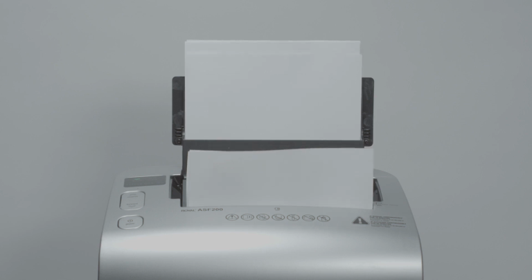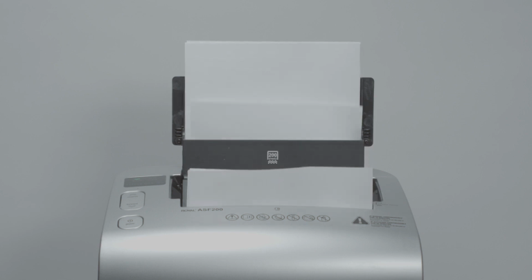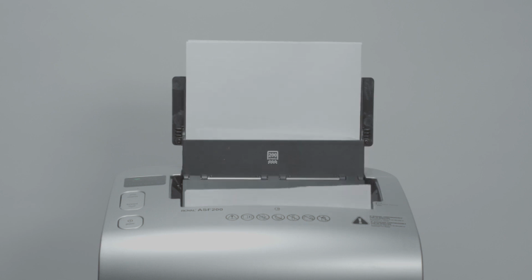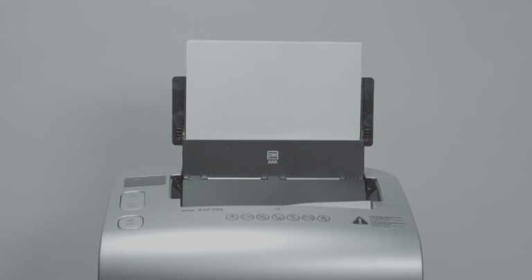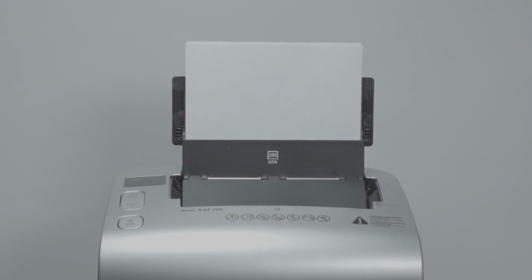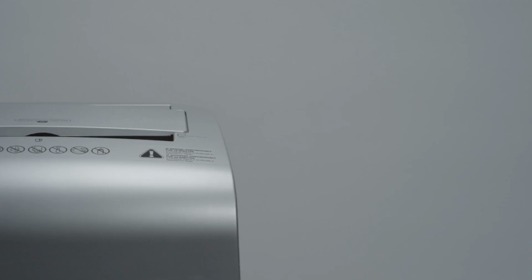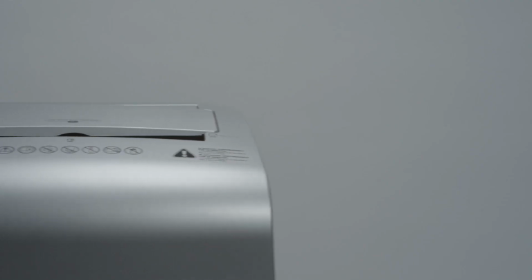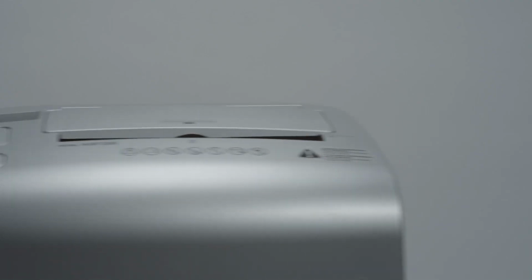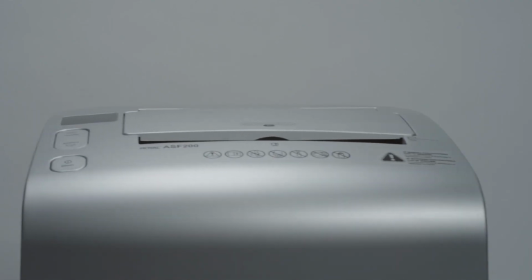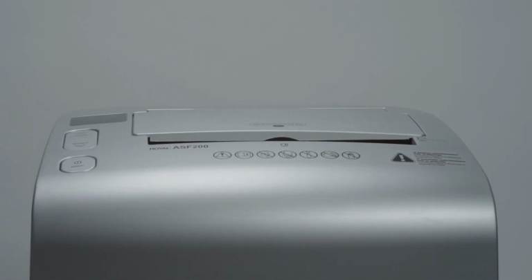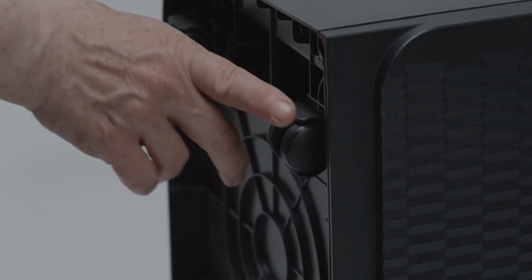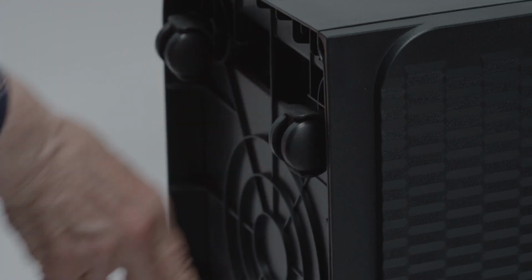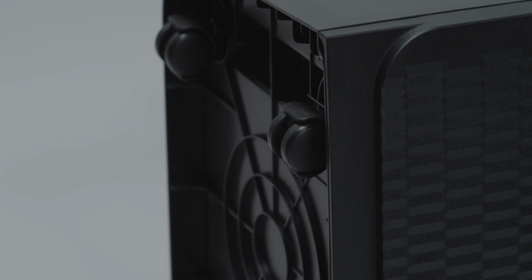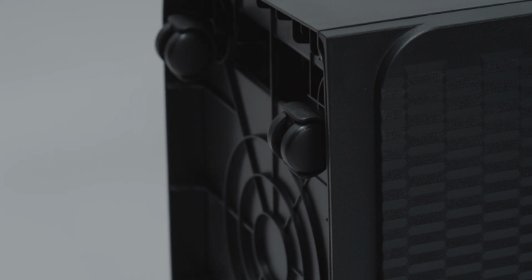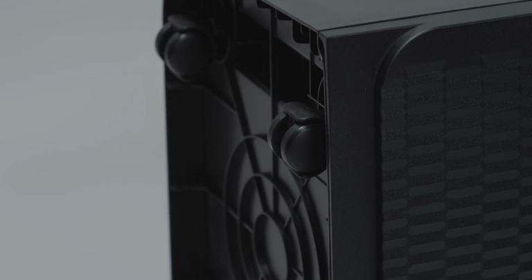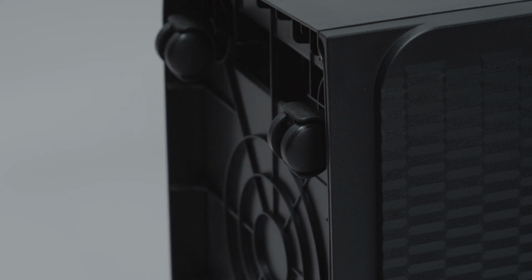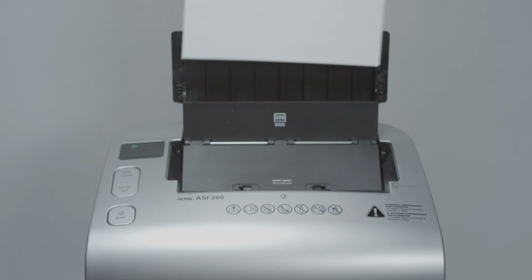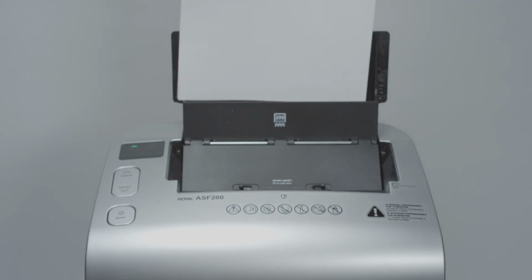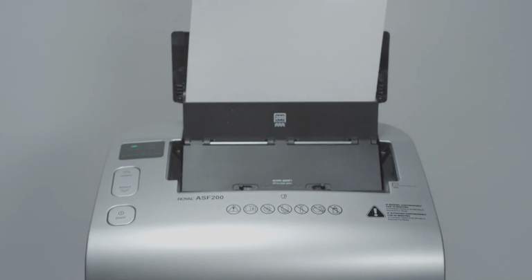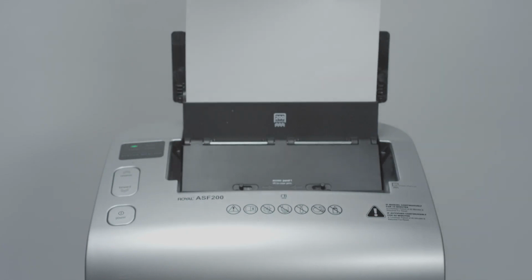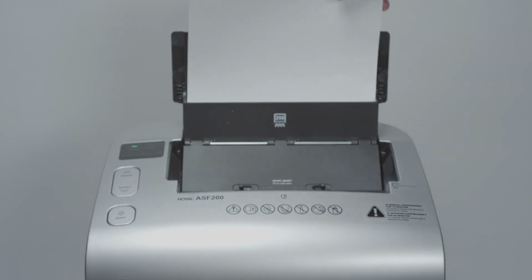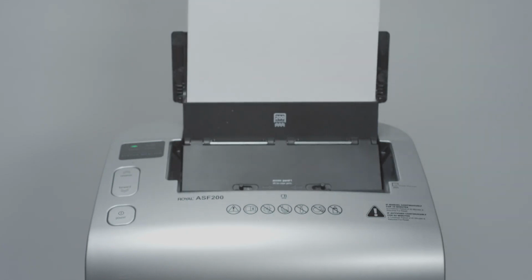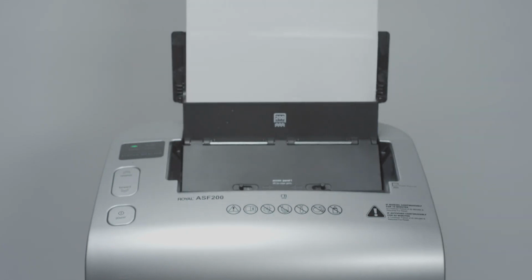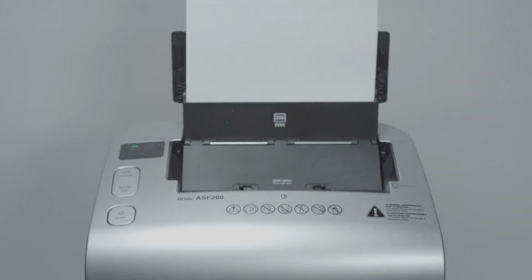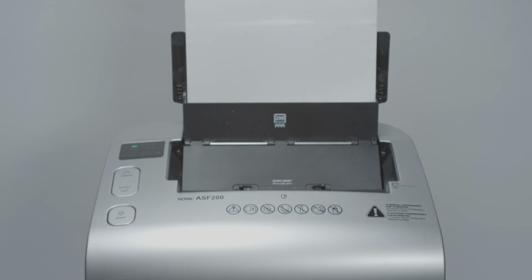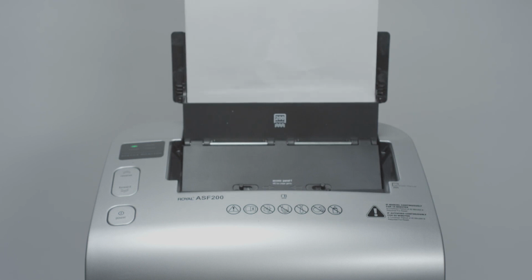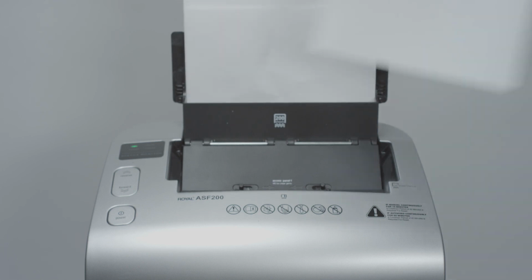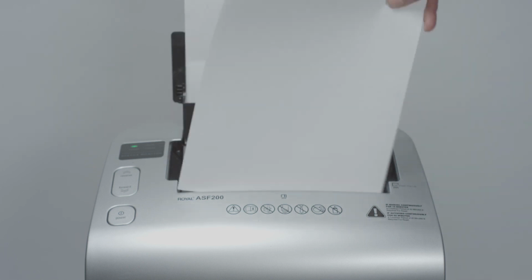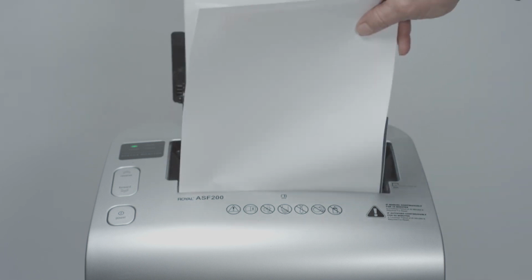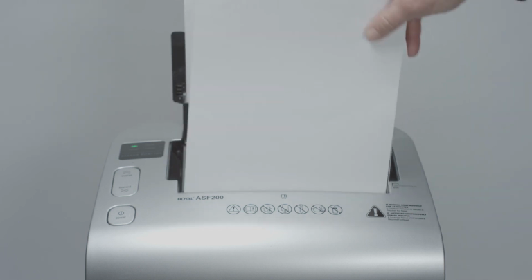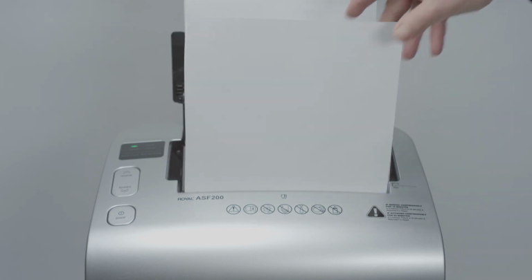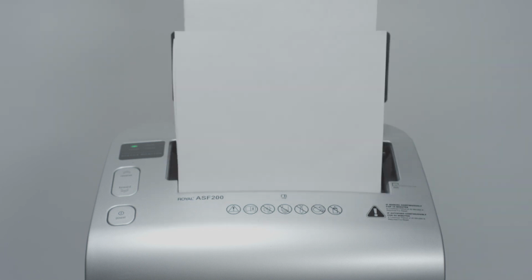With its quiet operation and smooth gliding casters, the ASF200 is ideal for use at home or in the office. The ability to shred continuously for 60 minutes without overheating means you can get back to work quickly without compromising productivity.